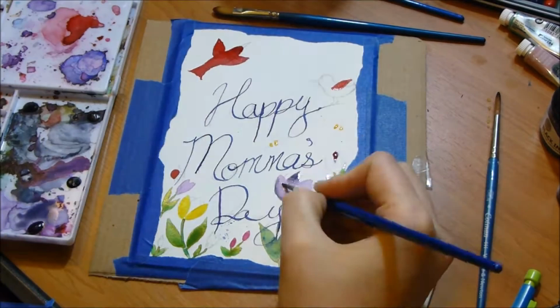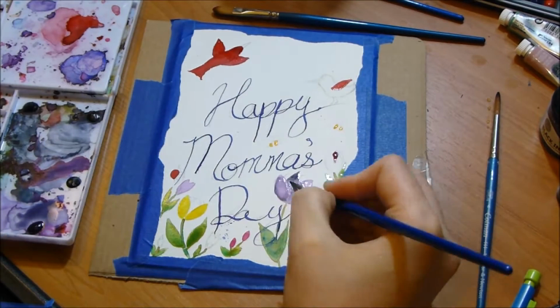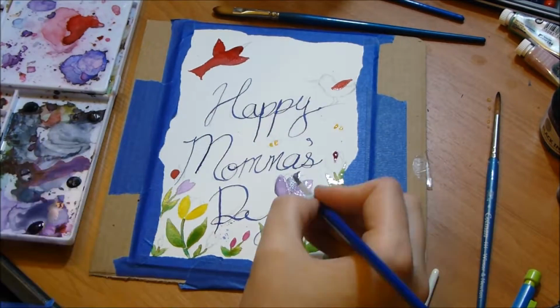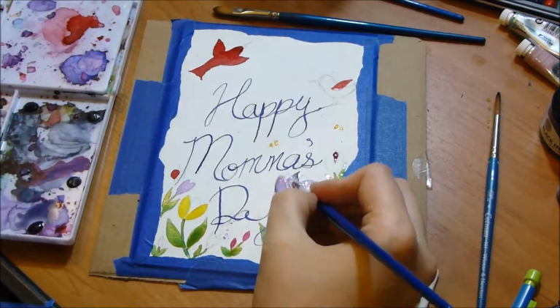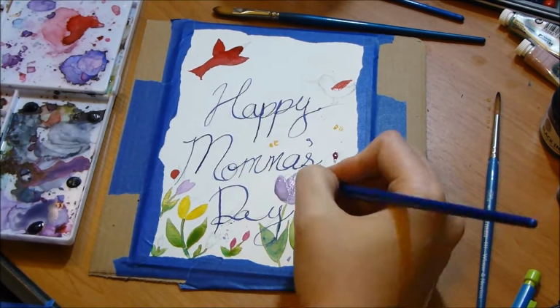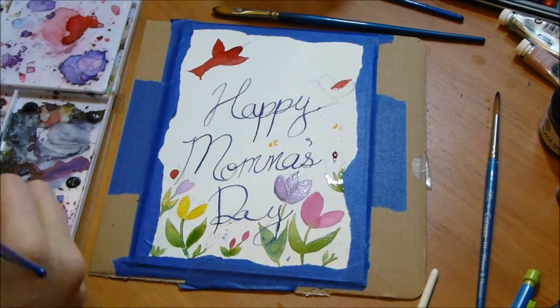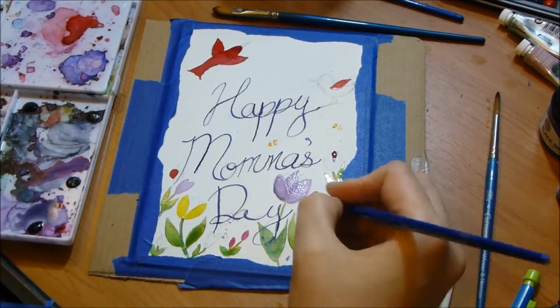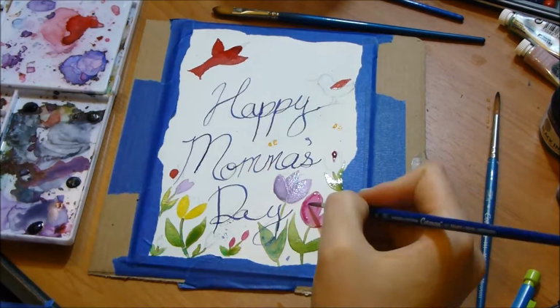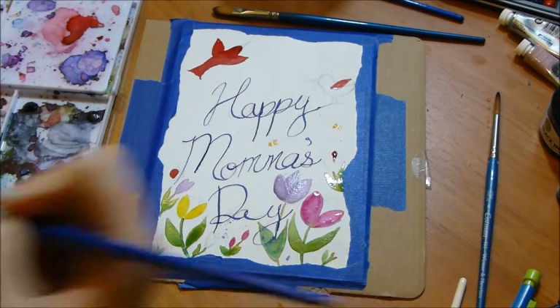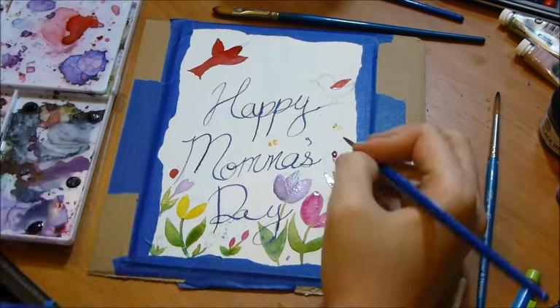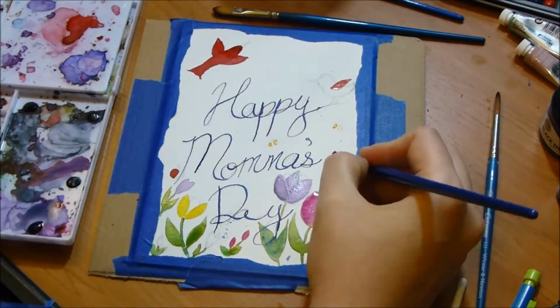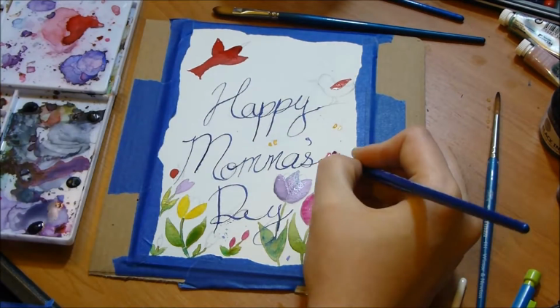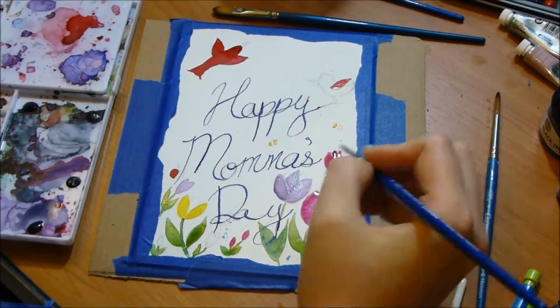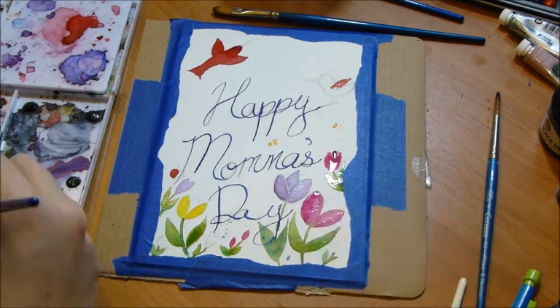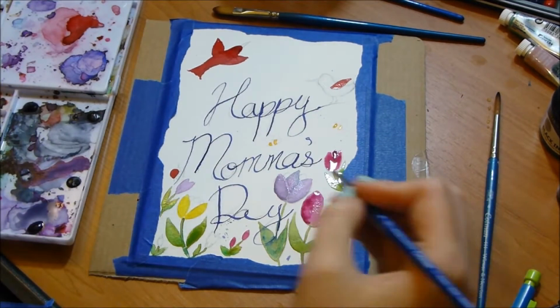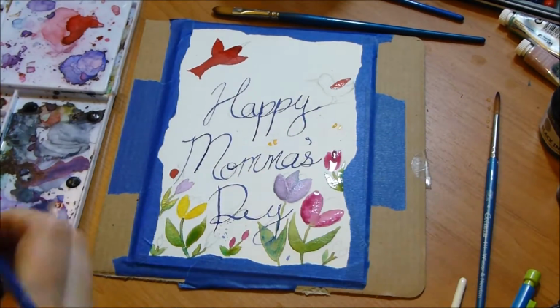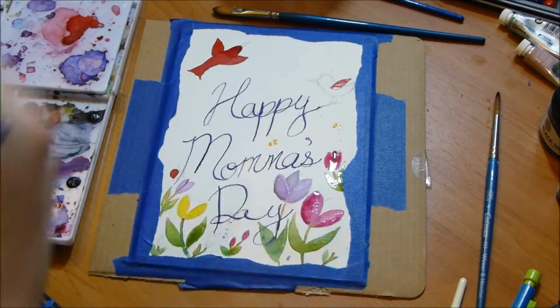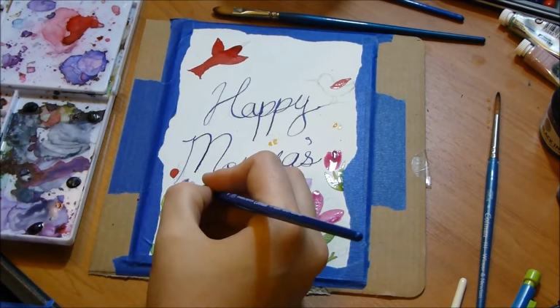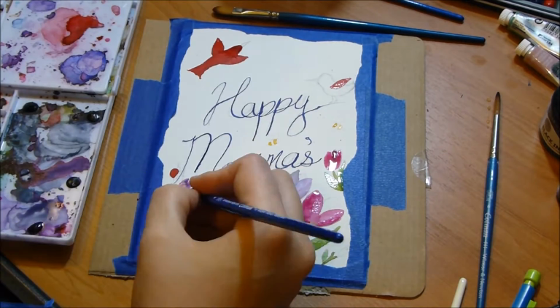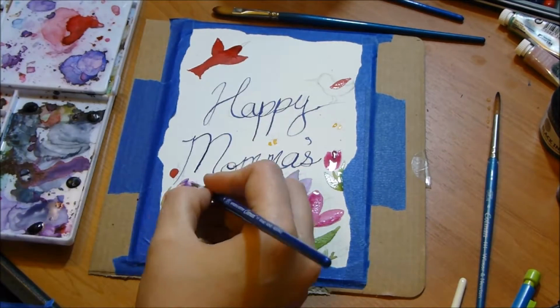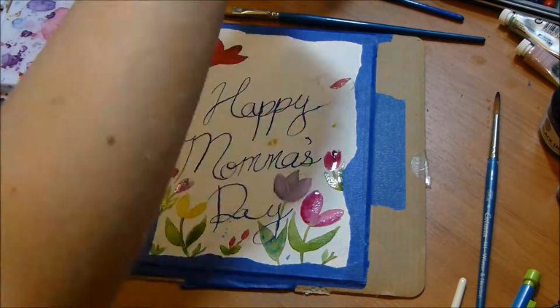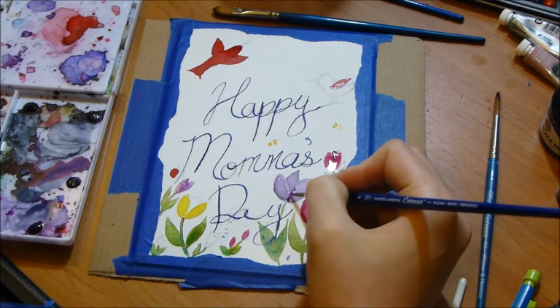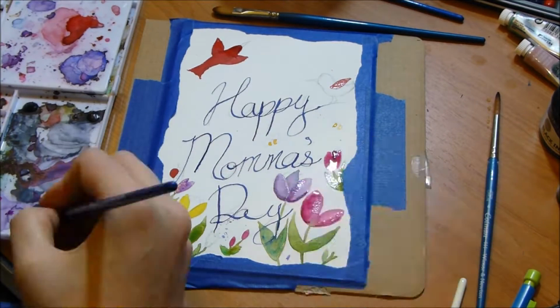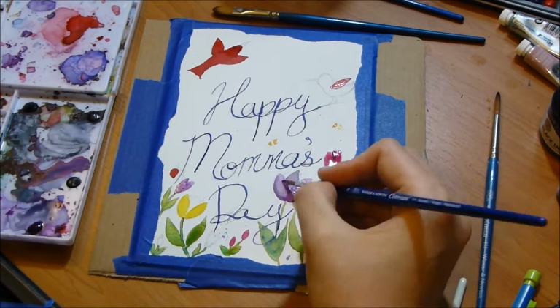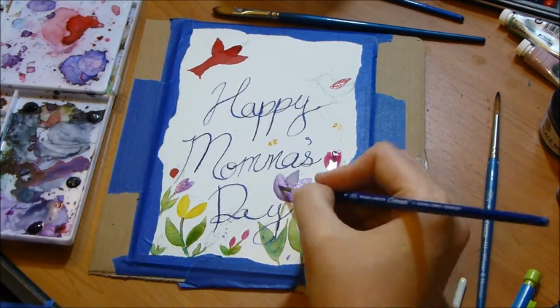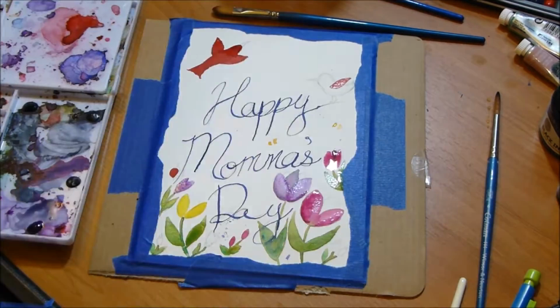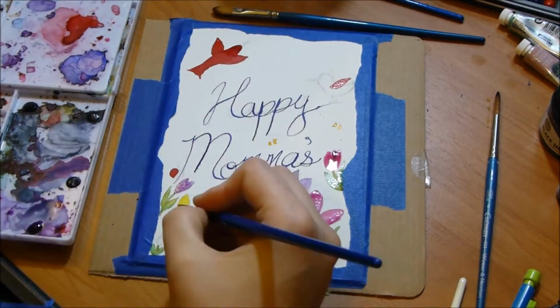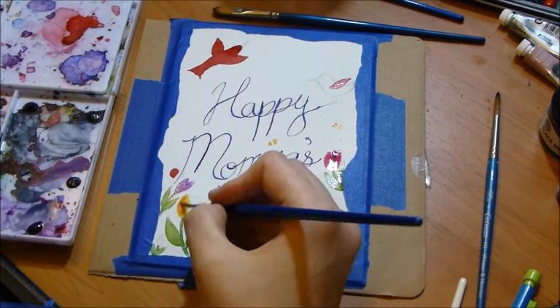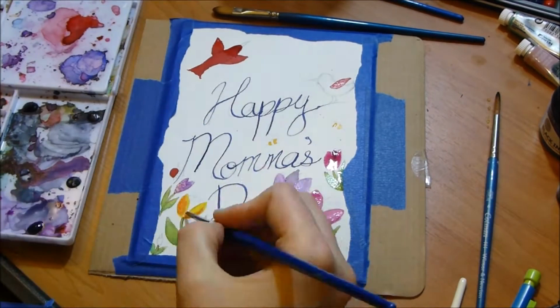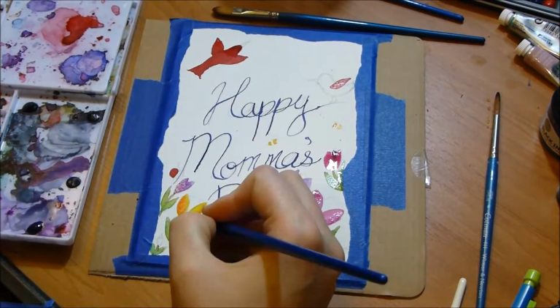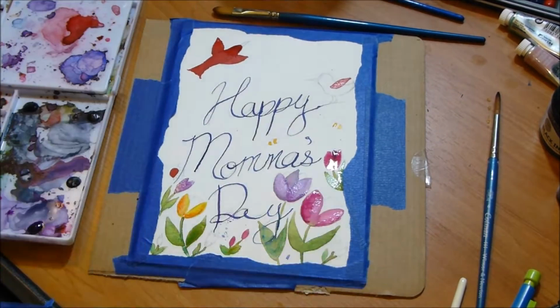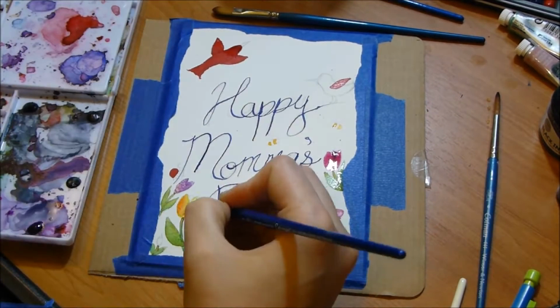I did end up trying to use a Sakura white jelly roller at the end, but the ink wouldn't come out, so I just used a little bit of white watercolor paint to do the highlights.